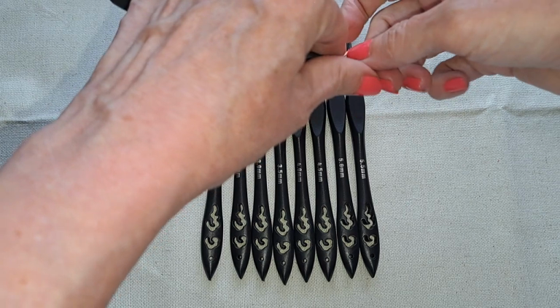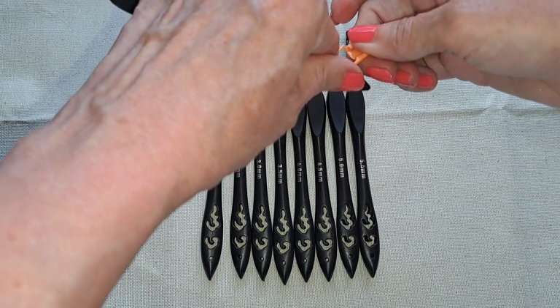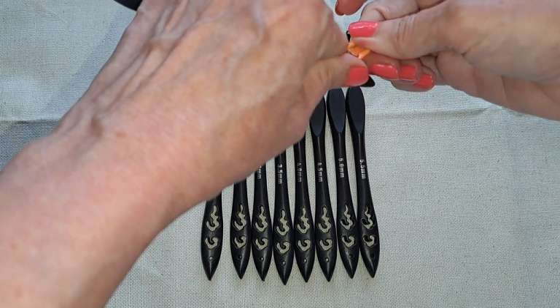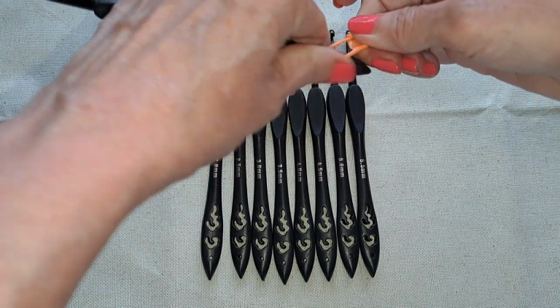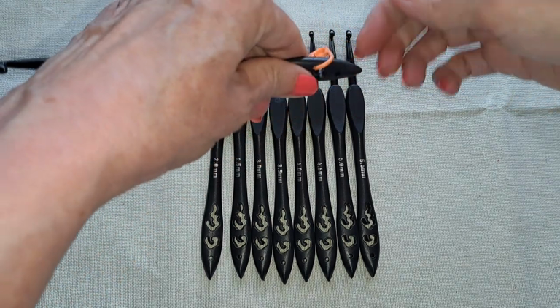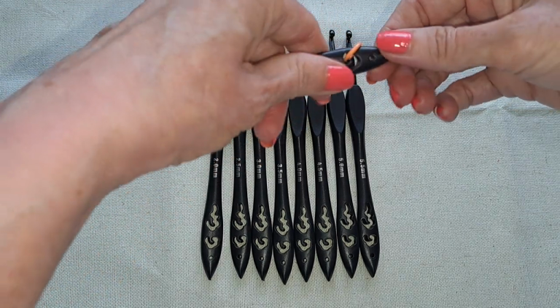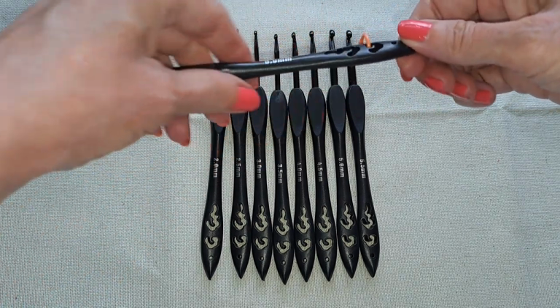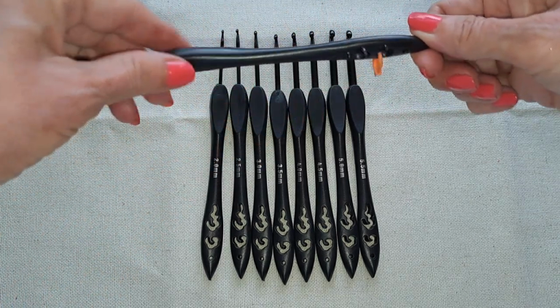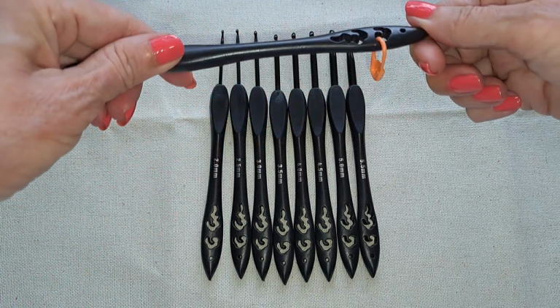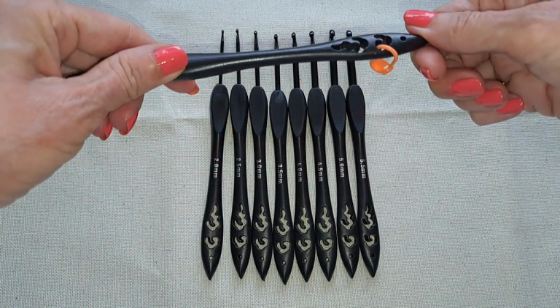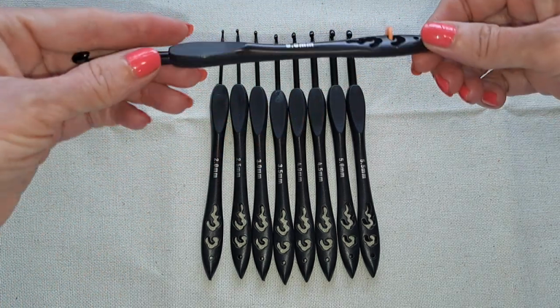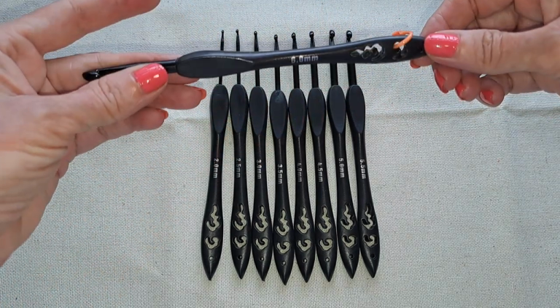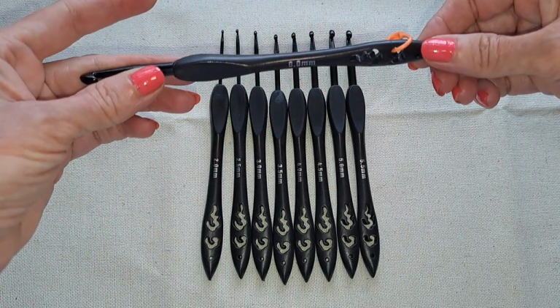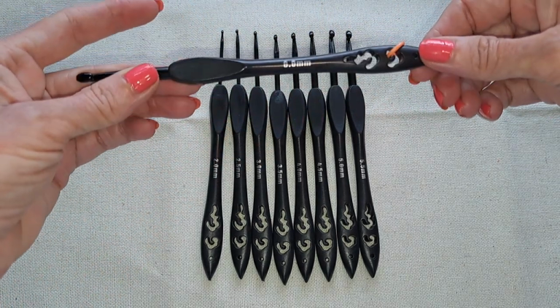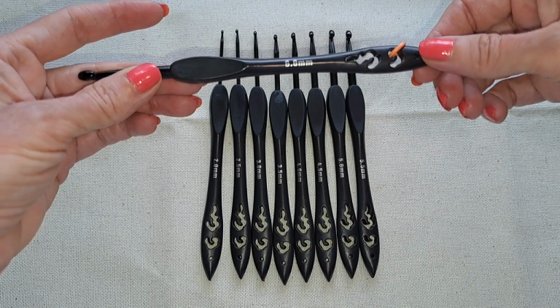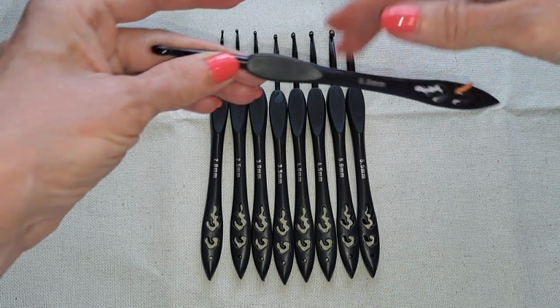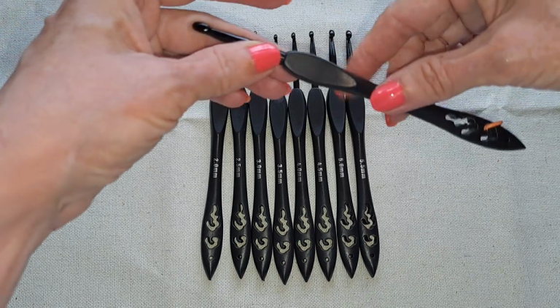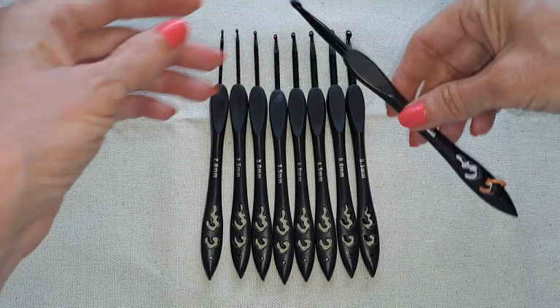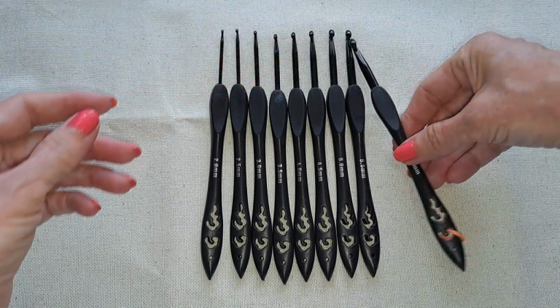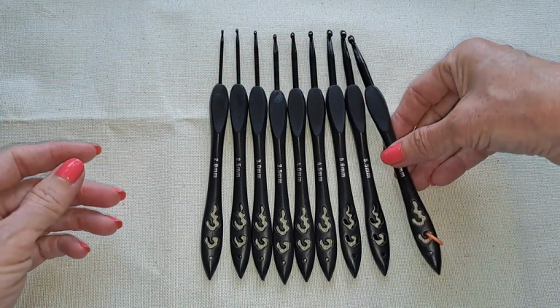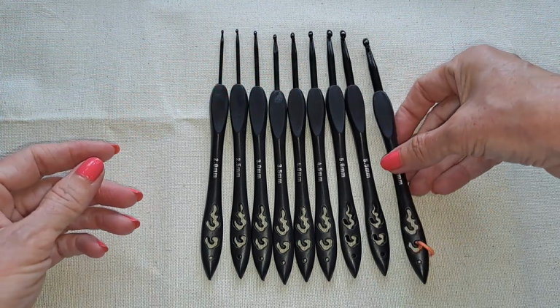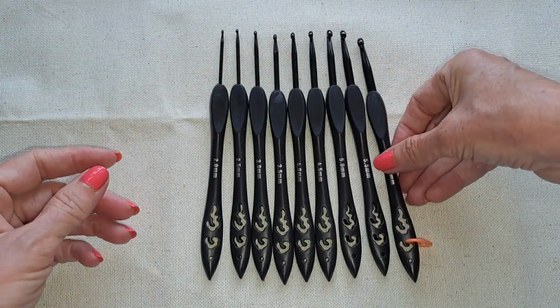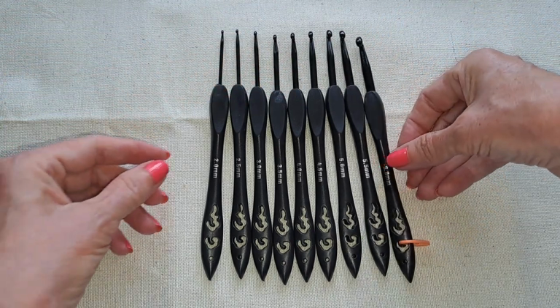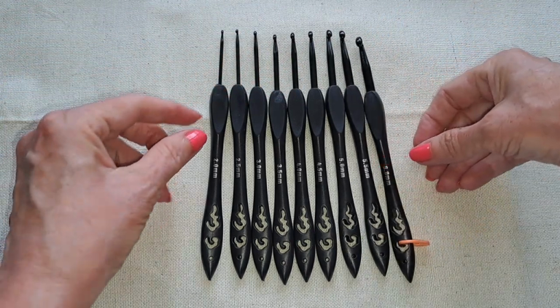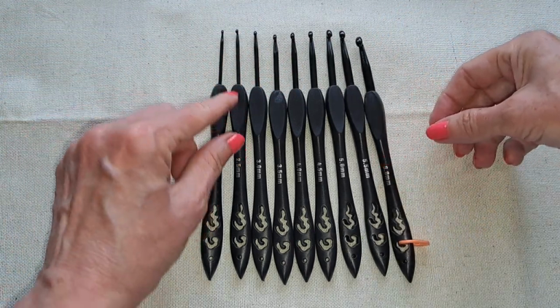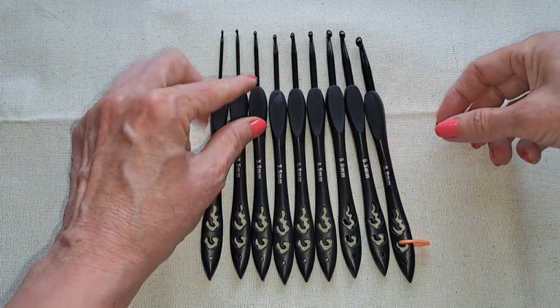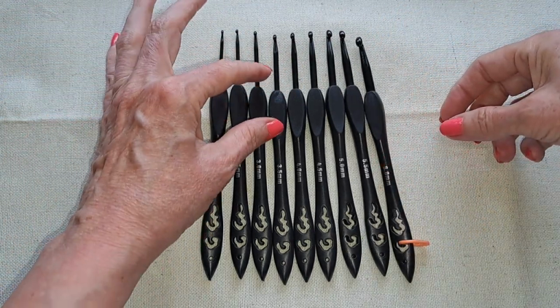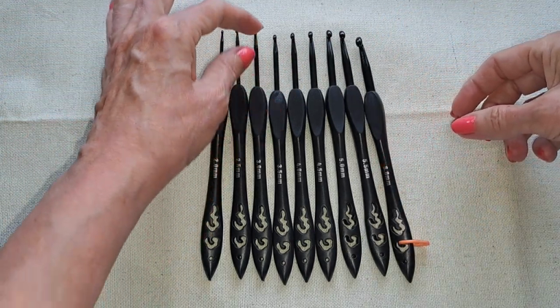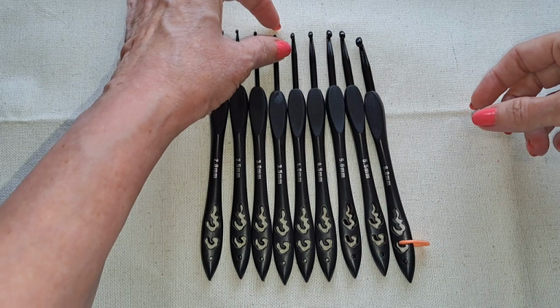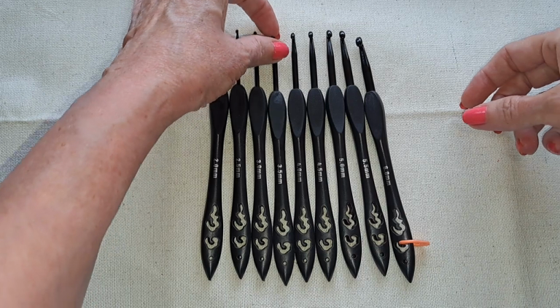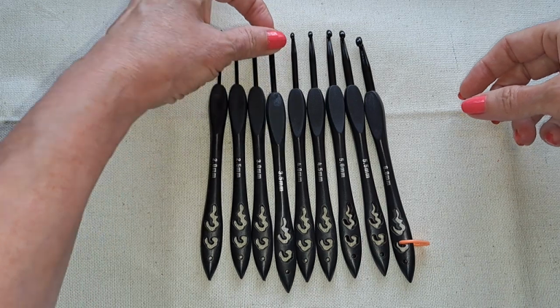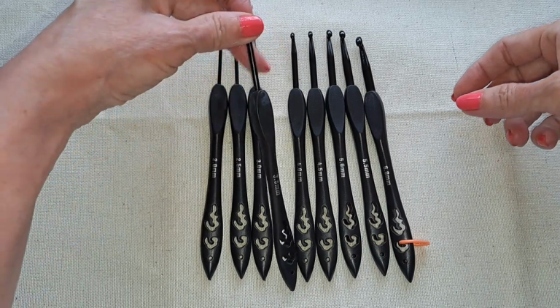The hole was too small for a stitch marker, but right here I can just keep one on there — because I'm always losing my stitch markers. Right off the bat when I opened them, I noticed some white residue.